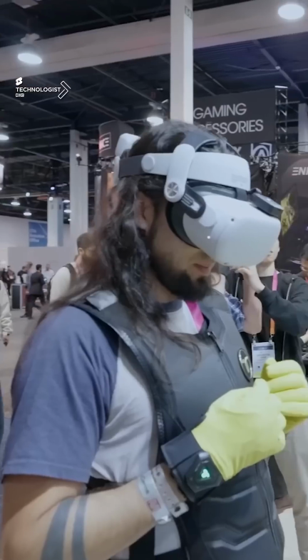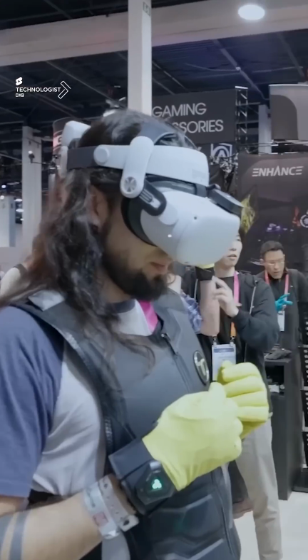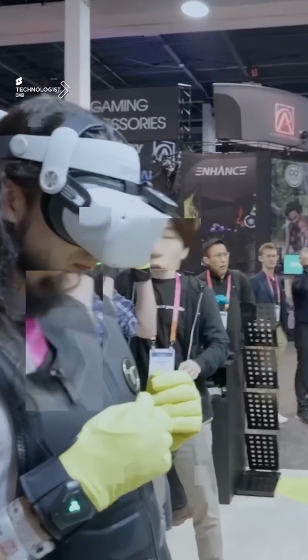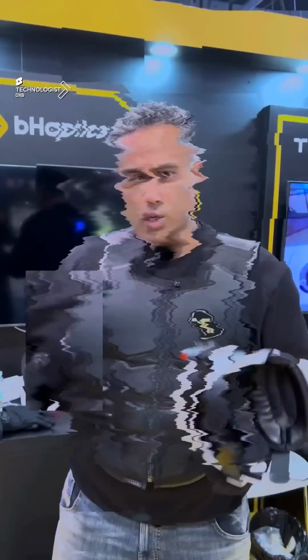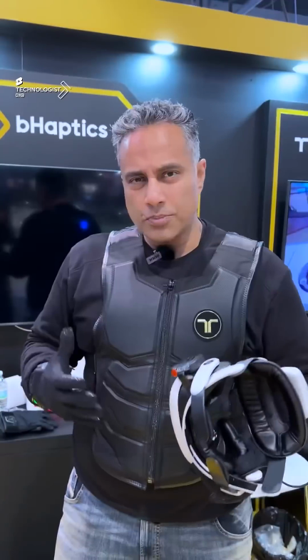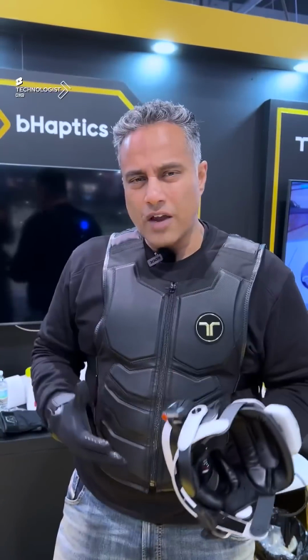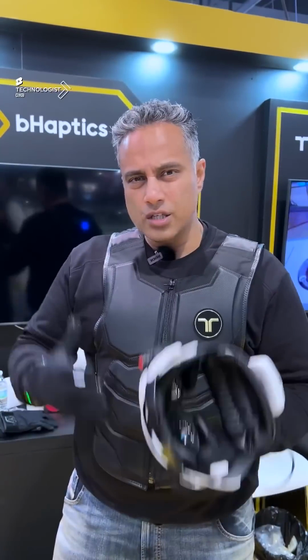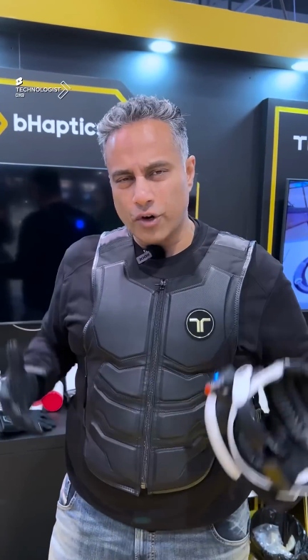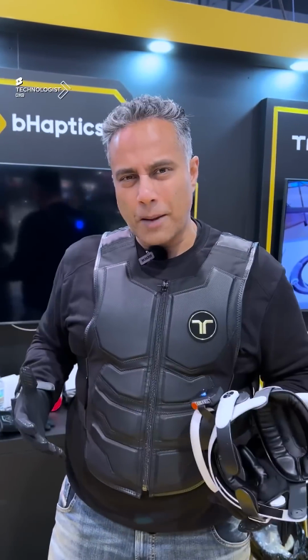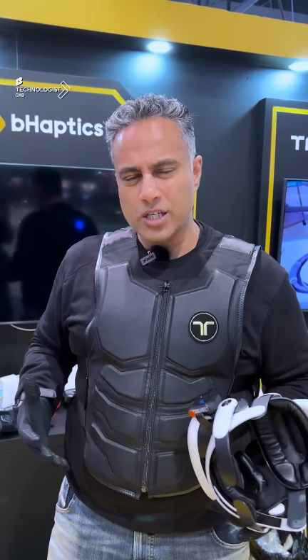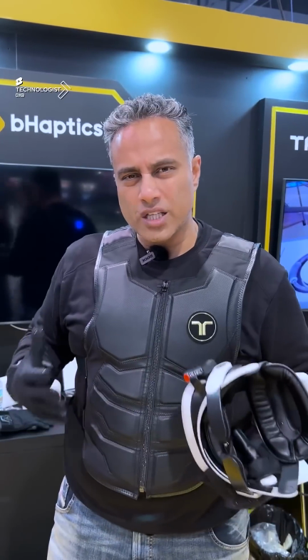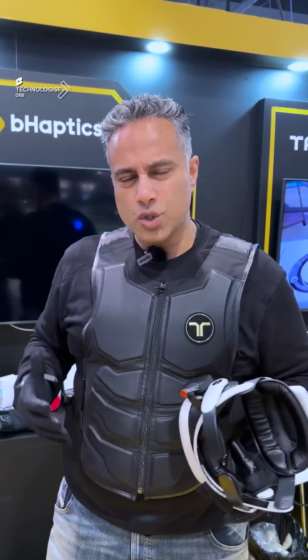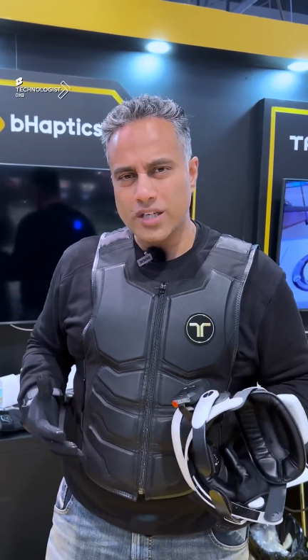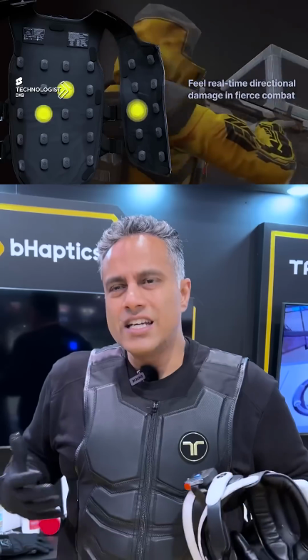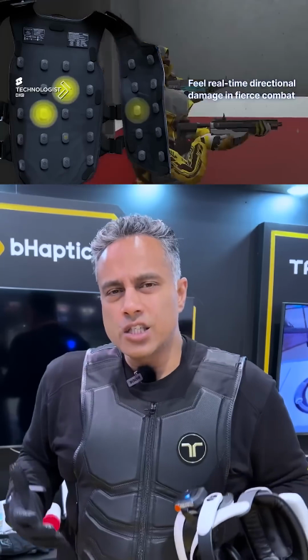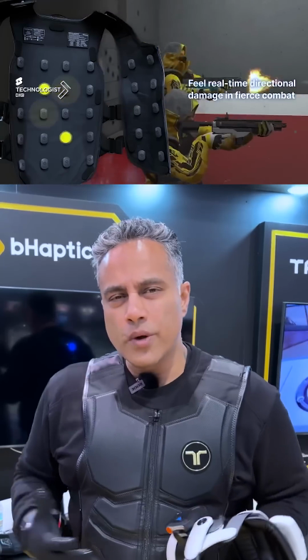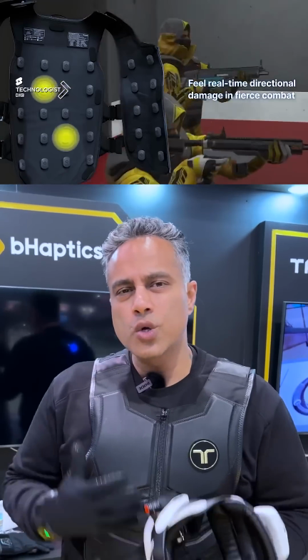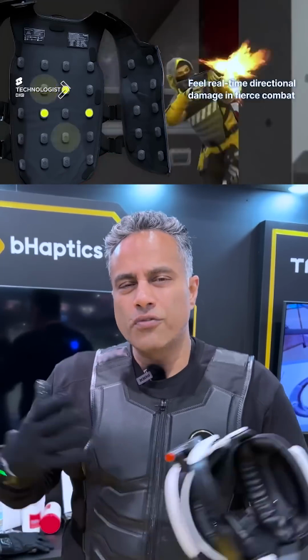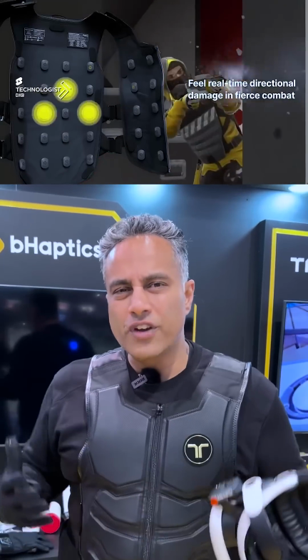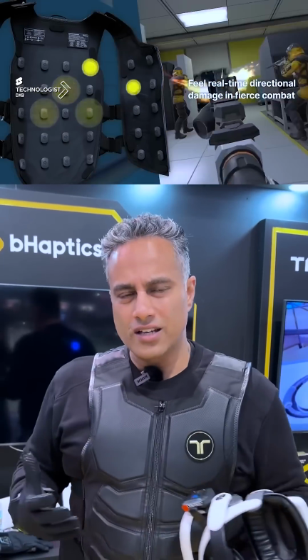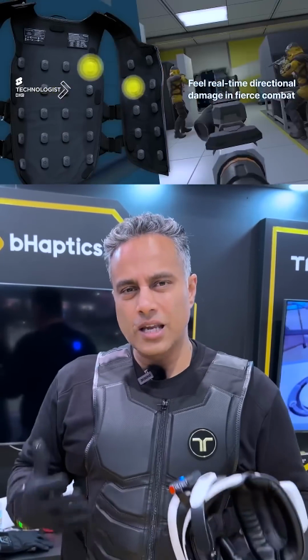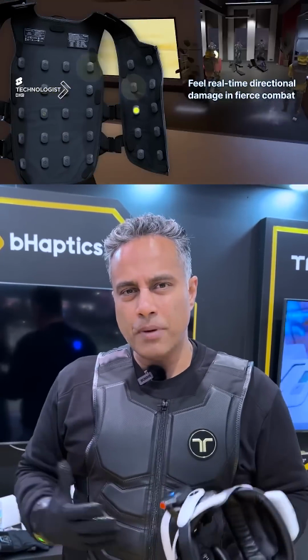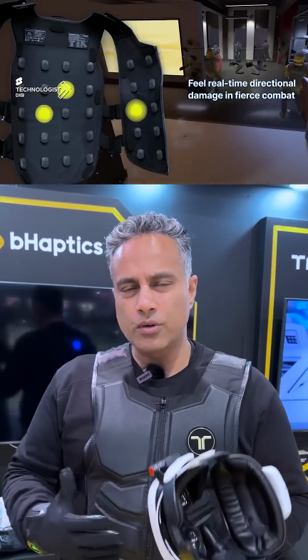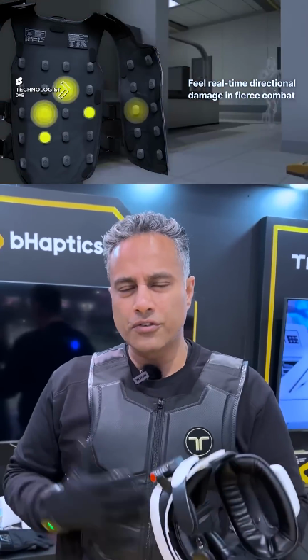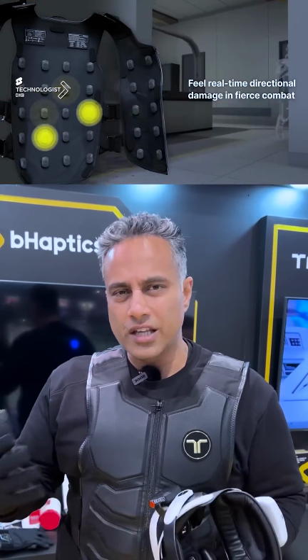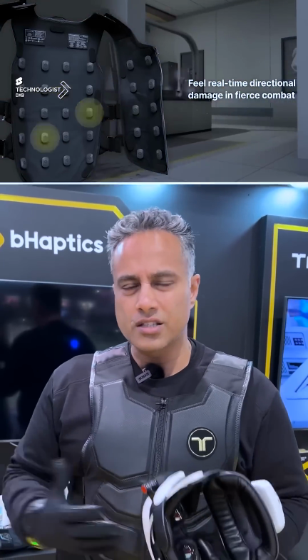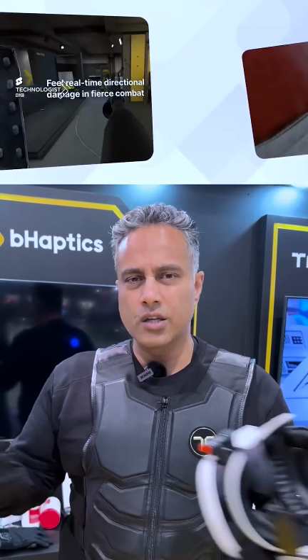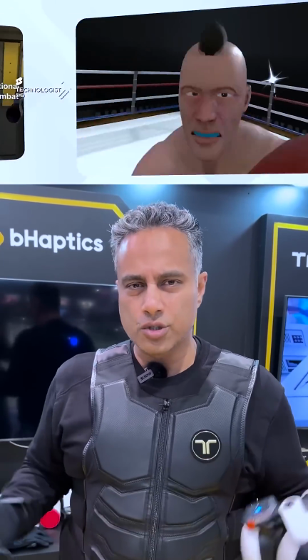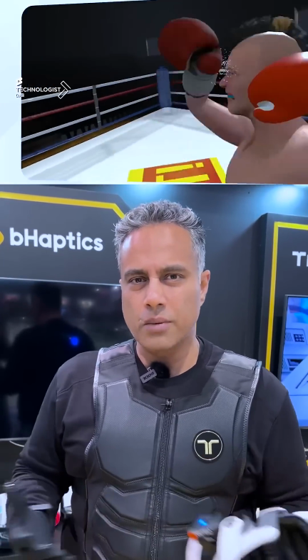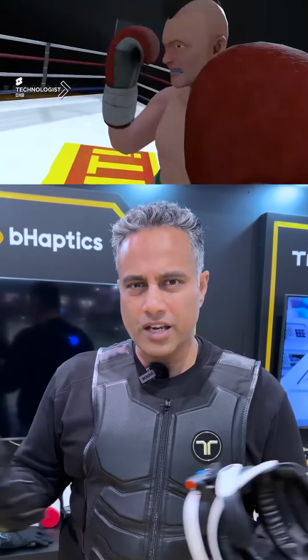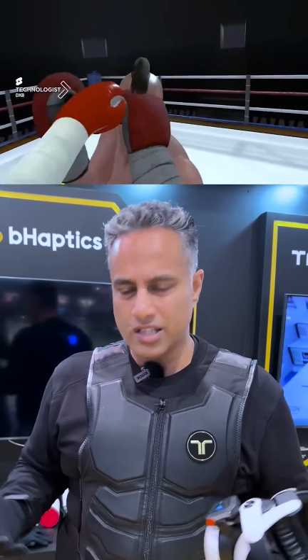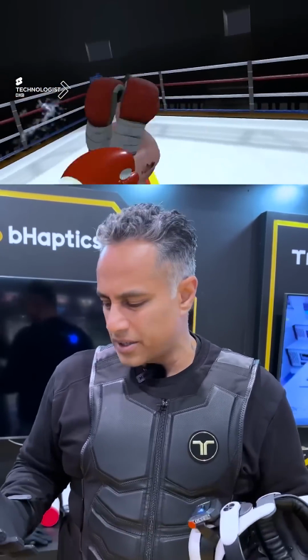The whole concept of having these 40 haptics within the suit changes the way you feel the impact of different things in the virtual gamification experience.